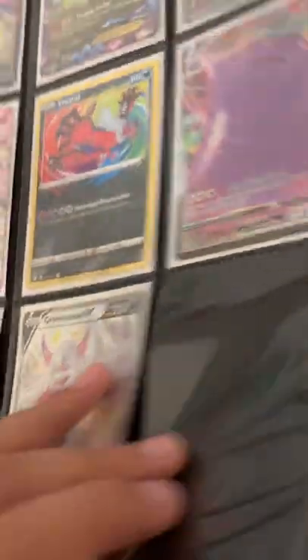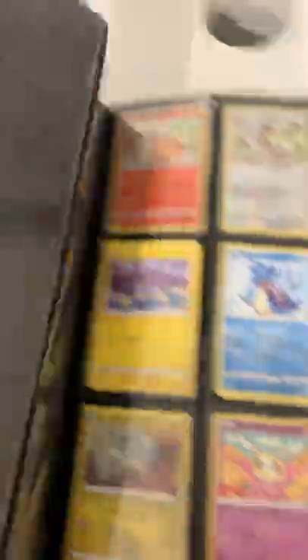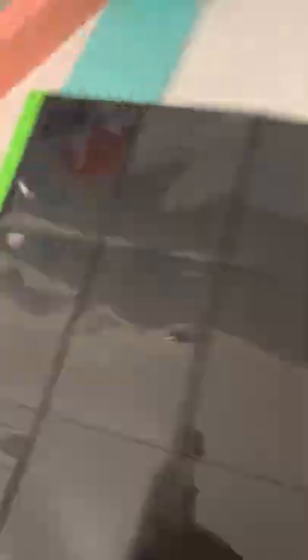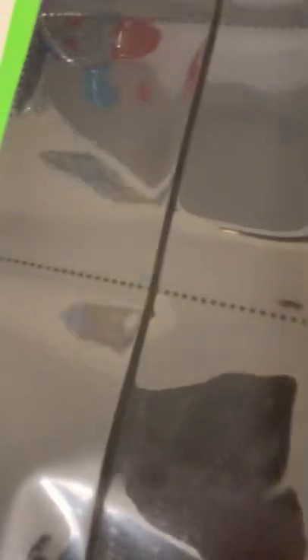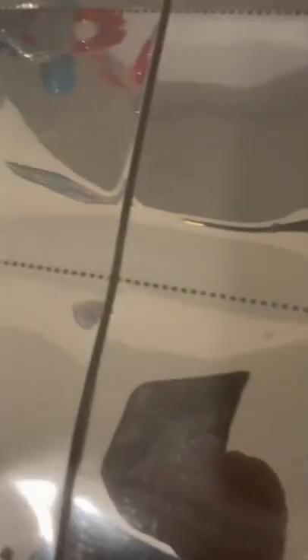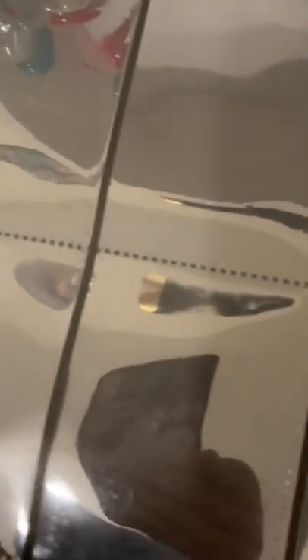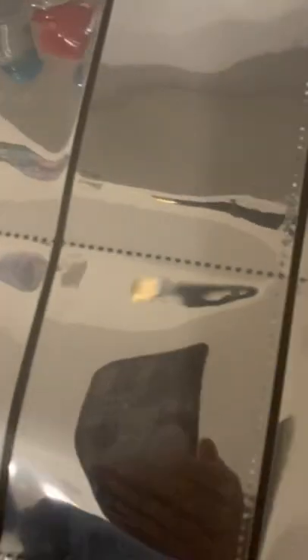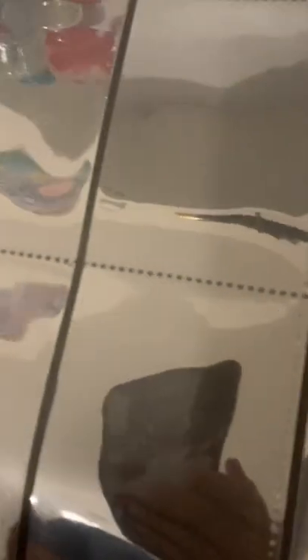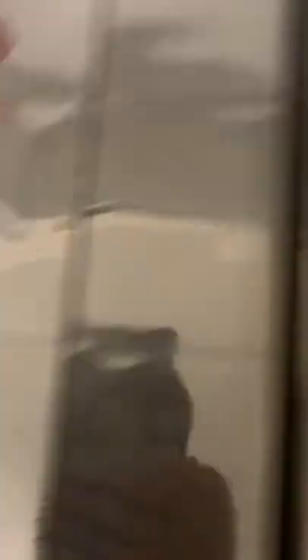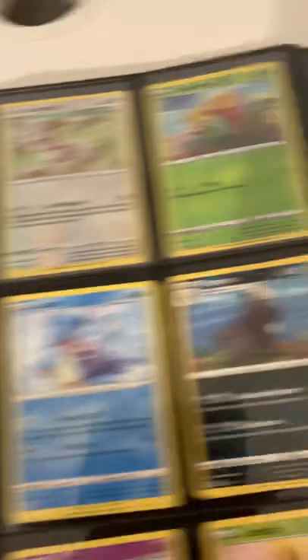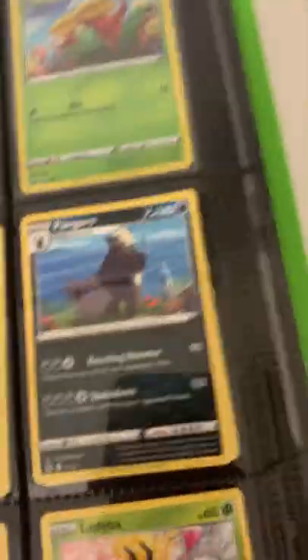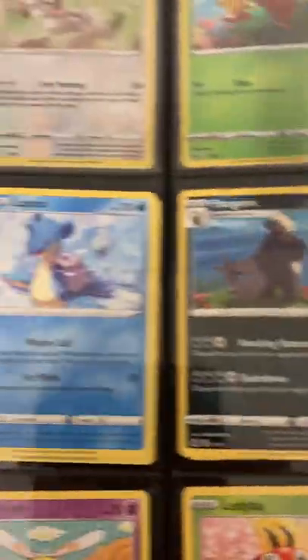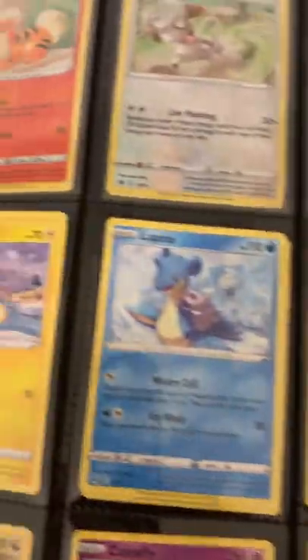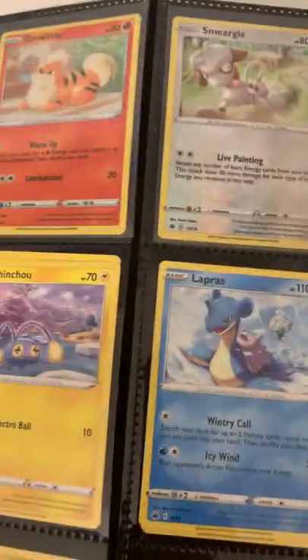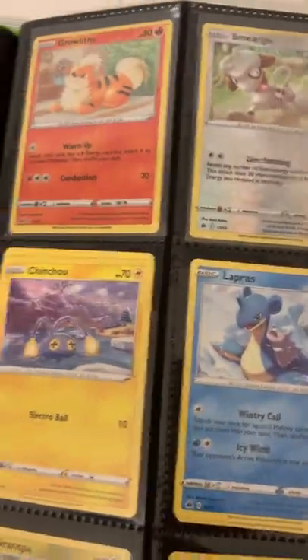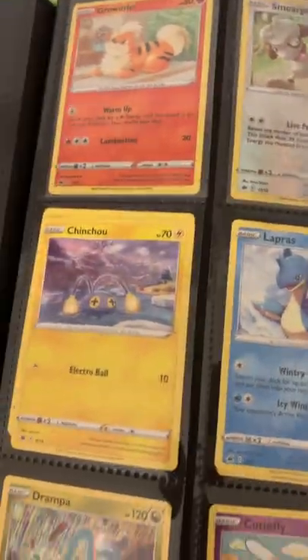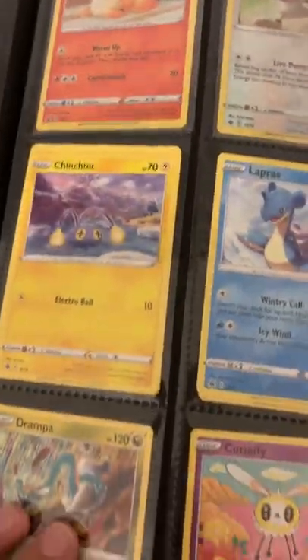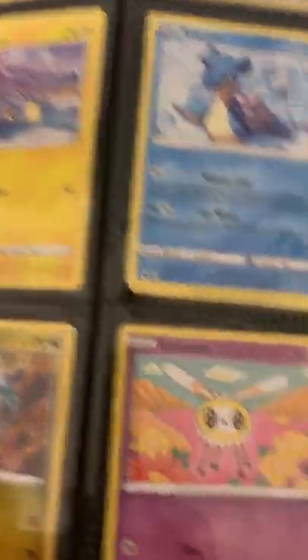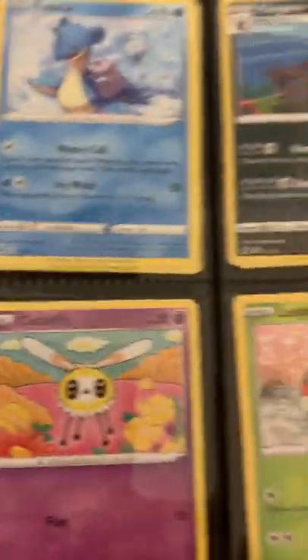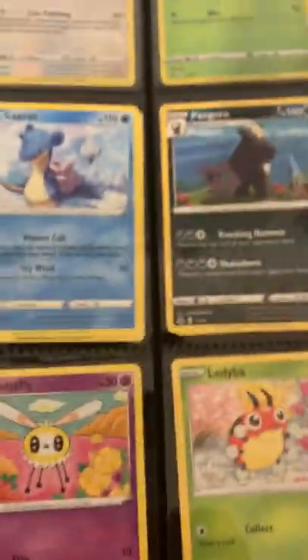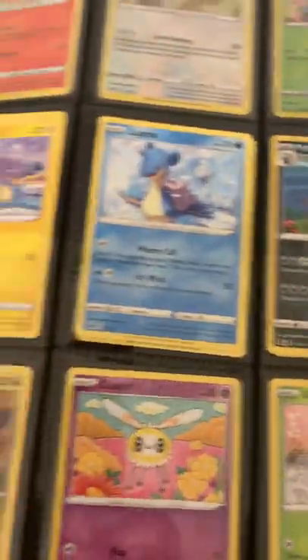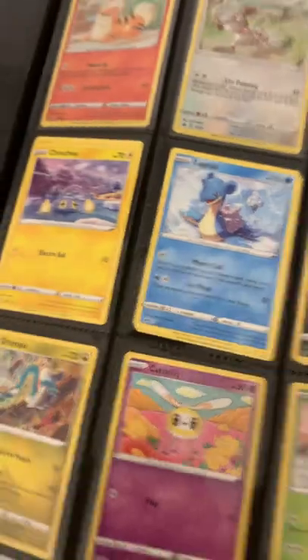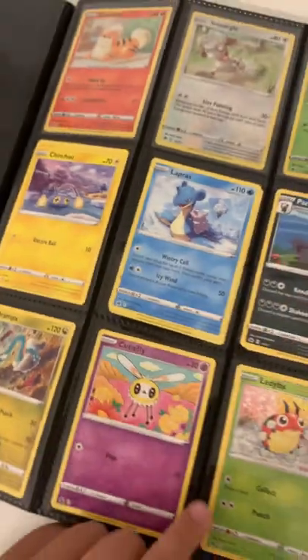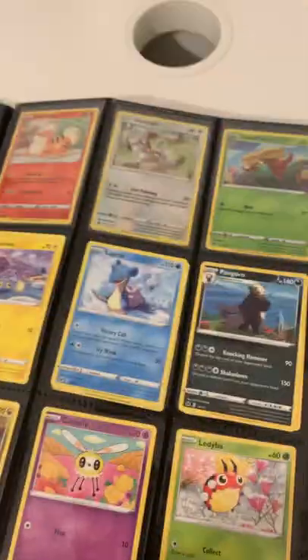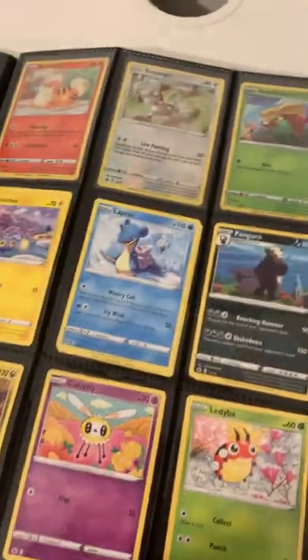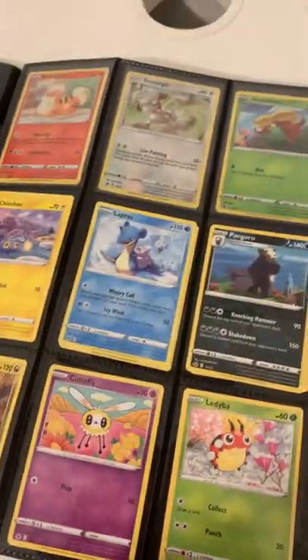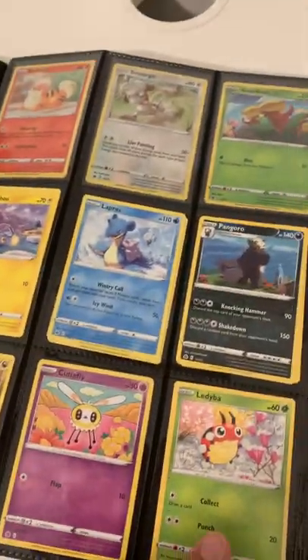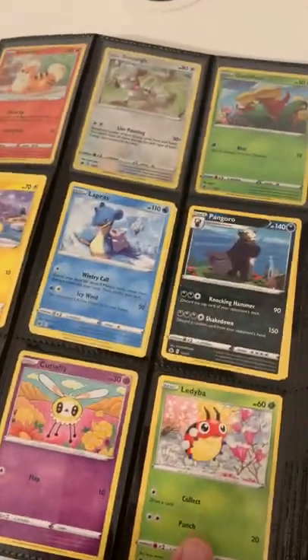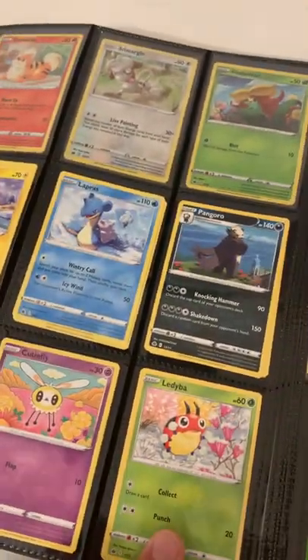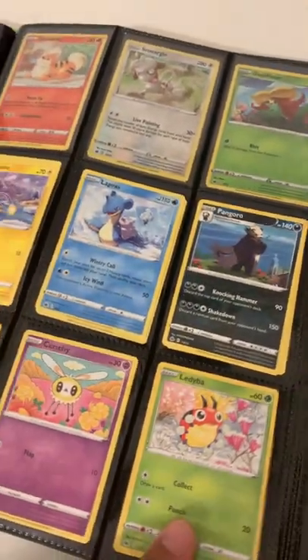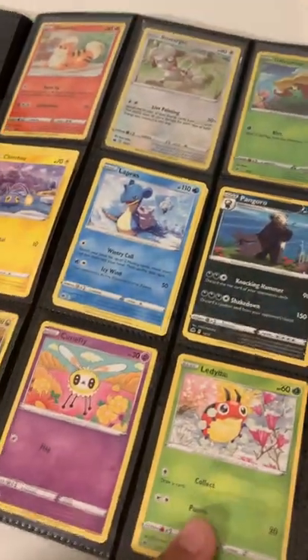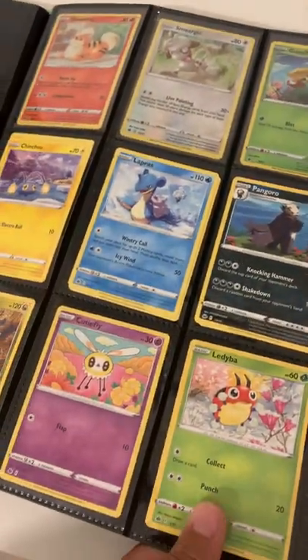Next we have a blank page, and then some Pokemon cards that were from McDonald's Happy Meals.